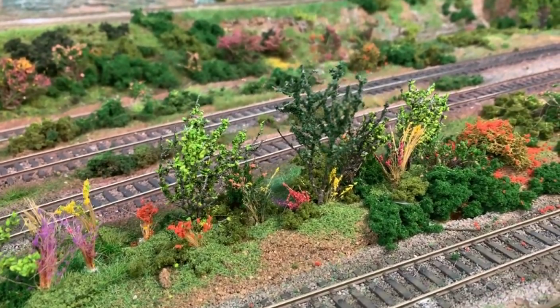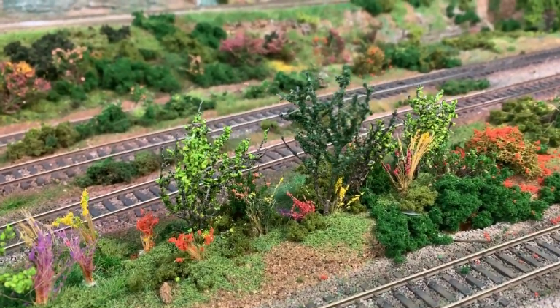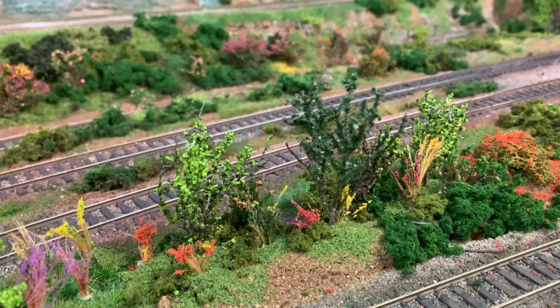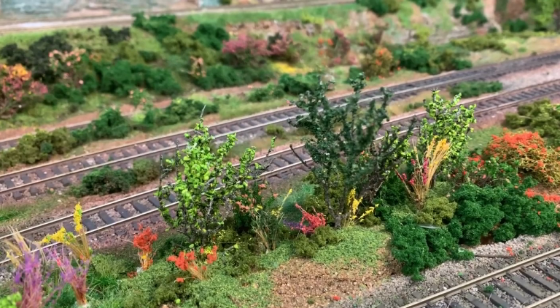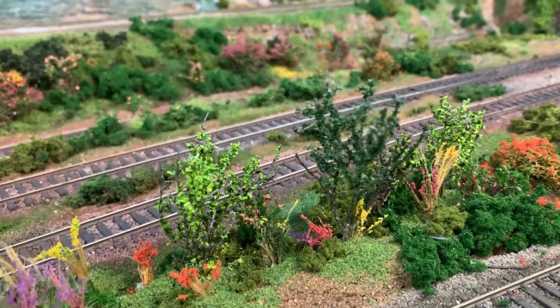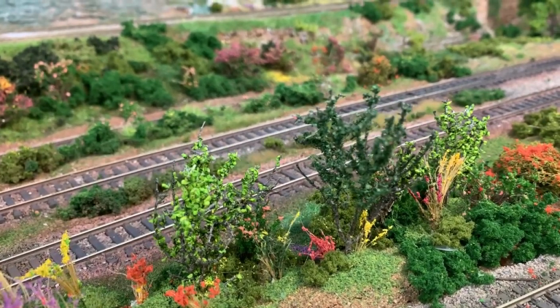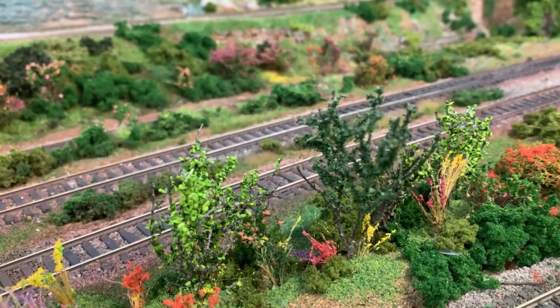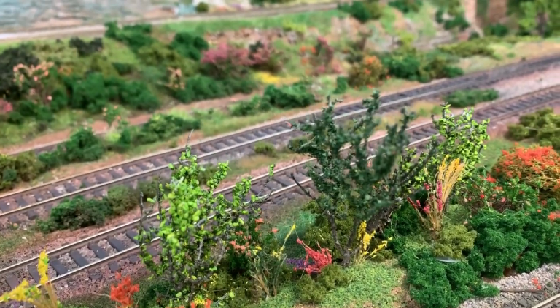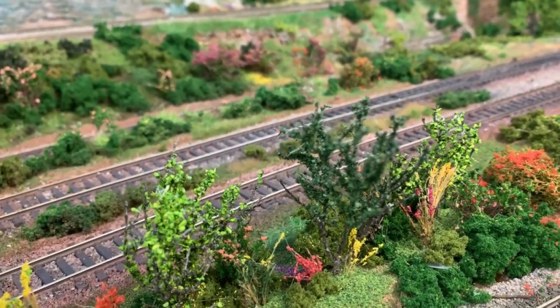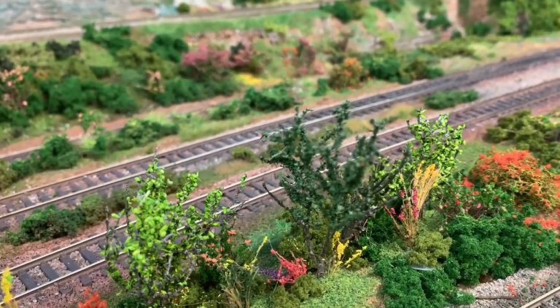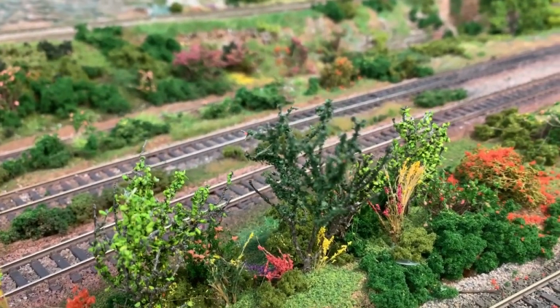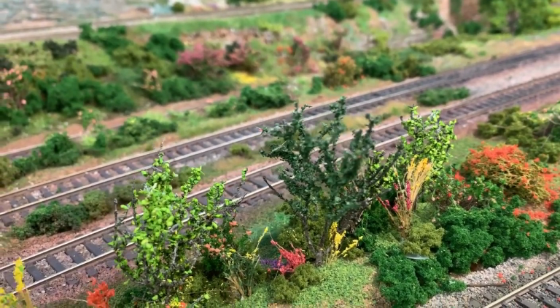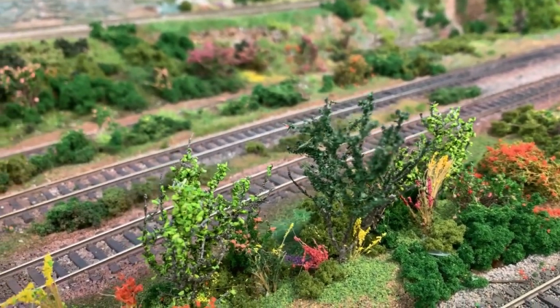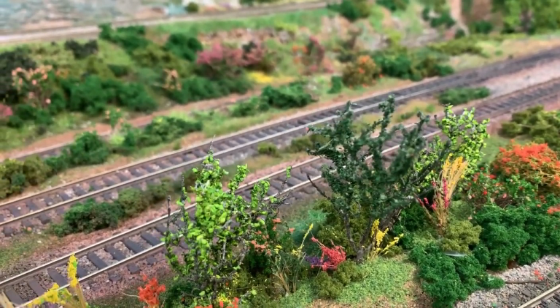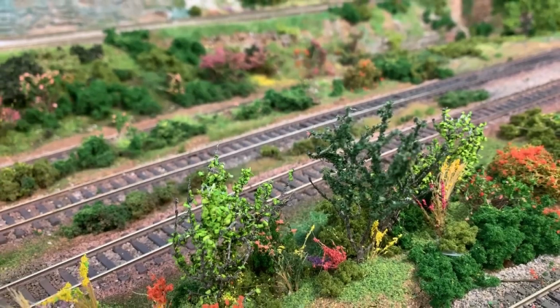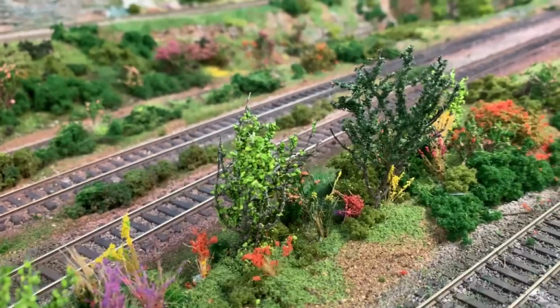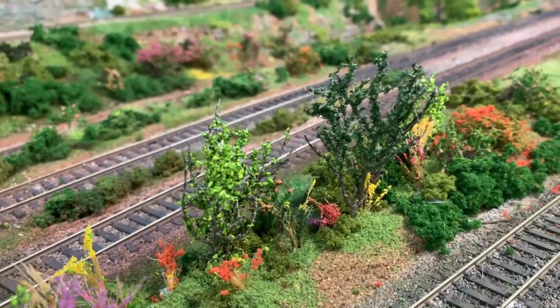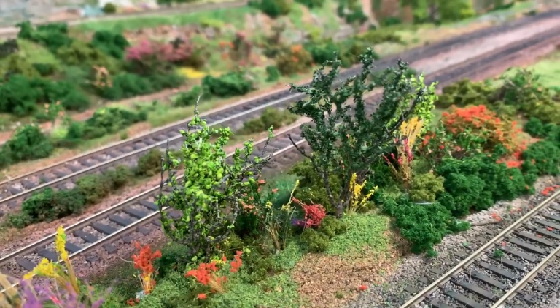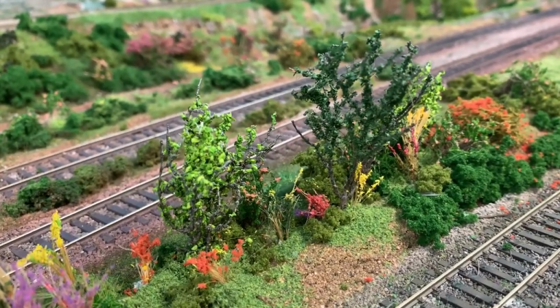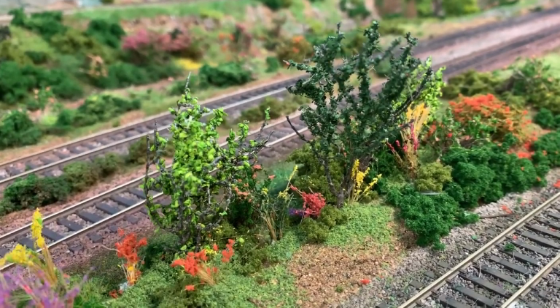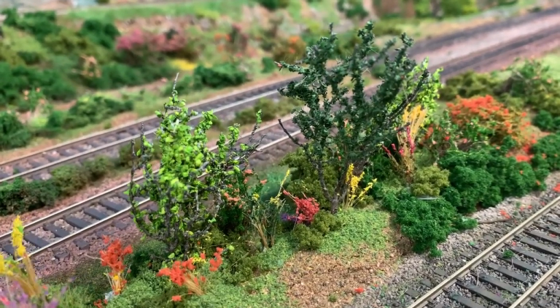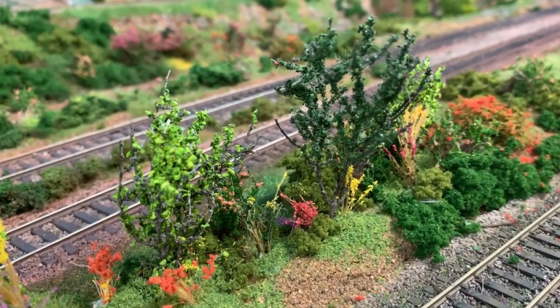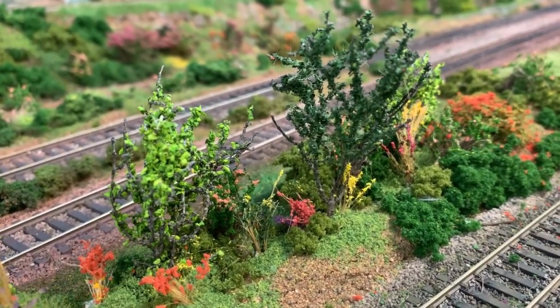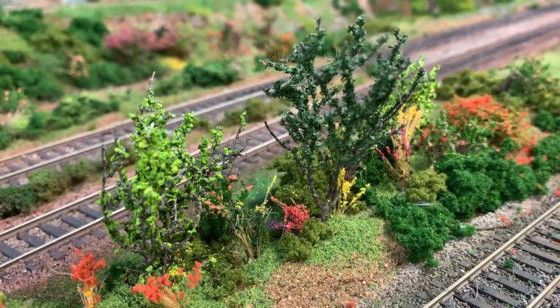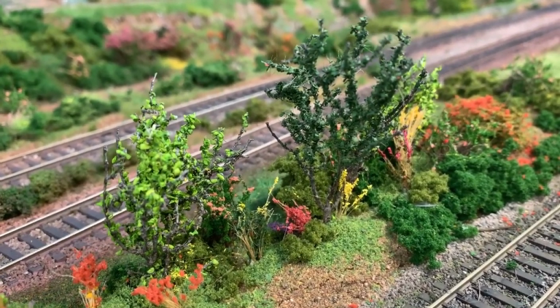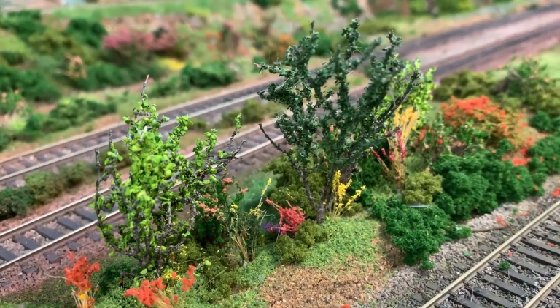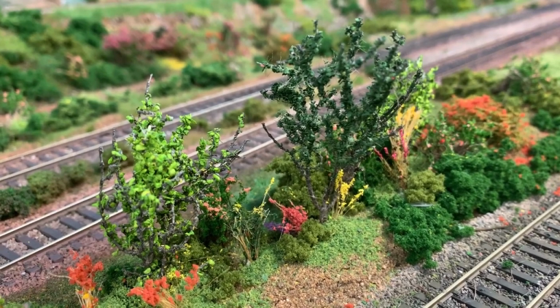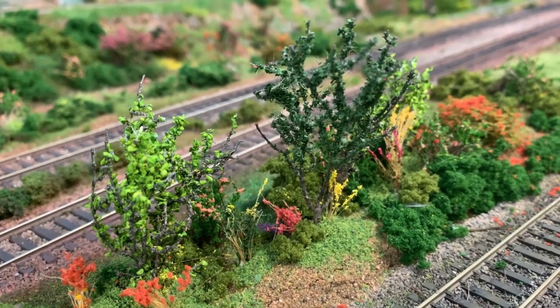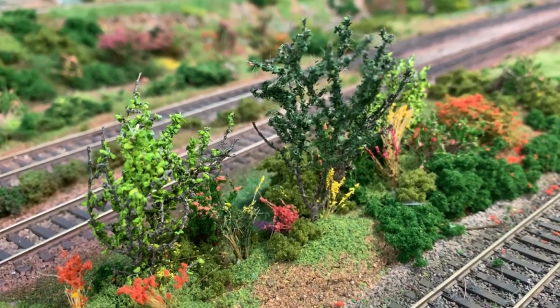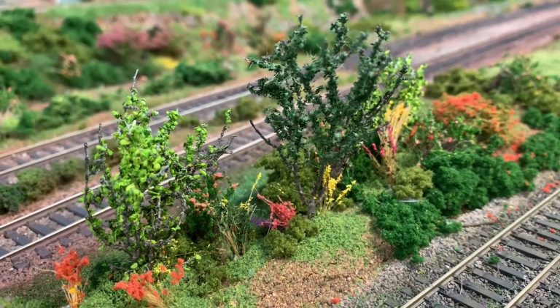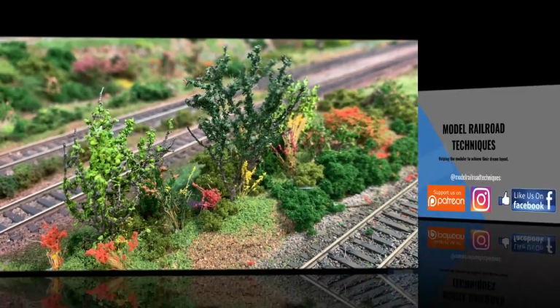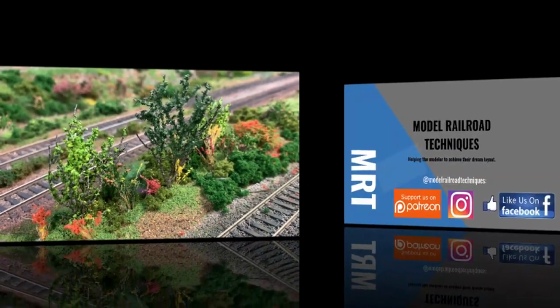Hi, I'm Darren from Model Railroad Techniques. Our YouTube channel produces how-to and product review videos for the modeler no matter their skill level. If you follow these simple little steps in this video you'll make some really realistic weeds and shrubs, so let's get started.